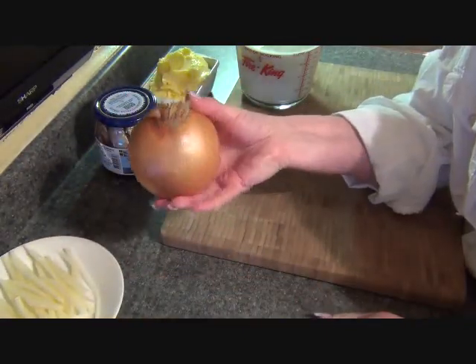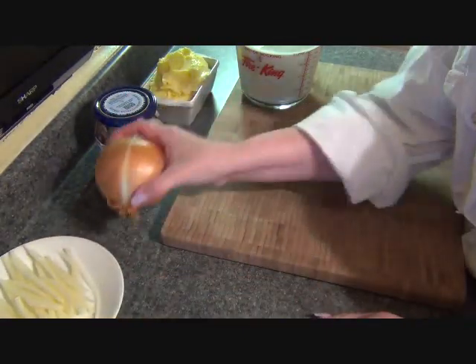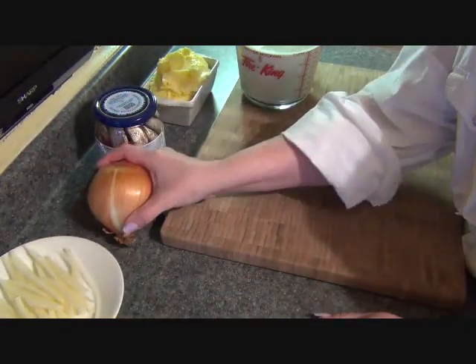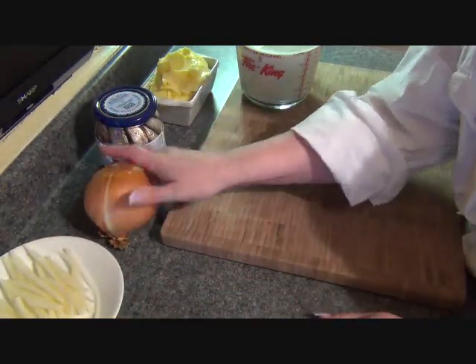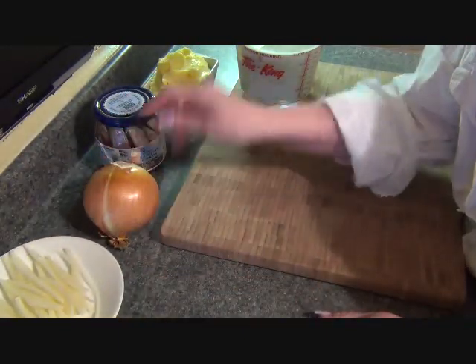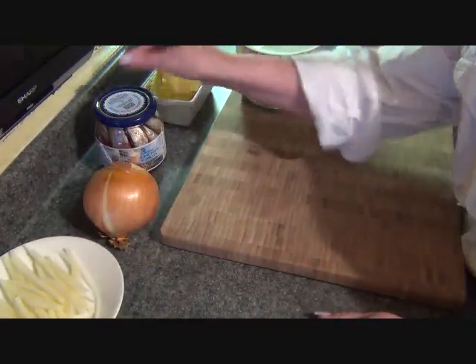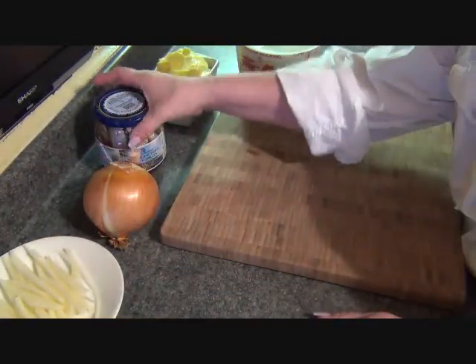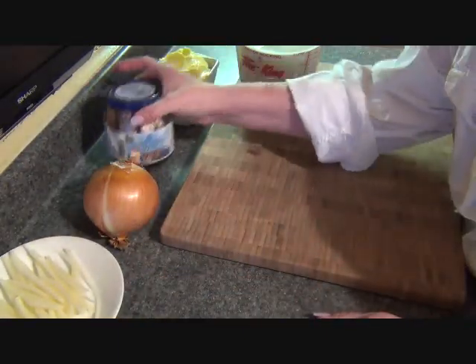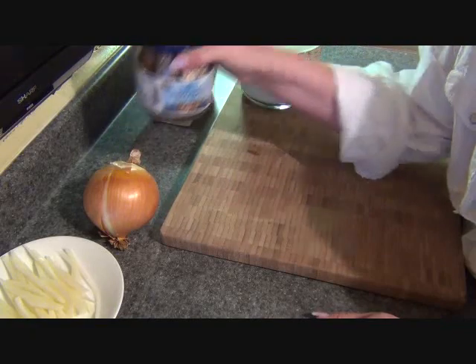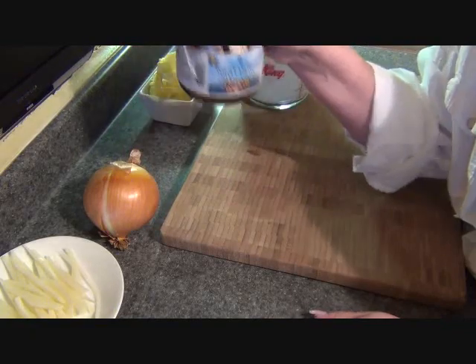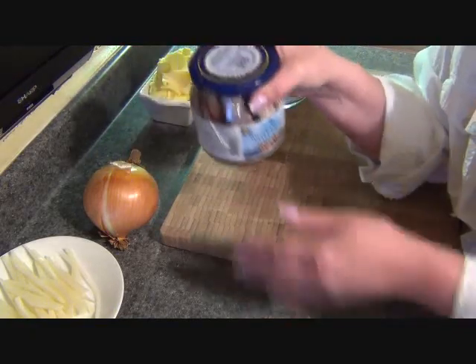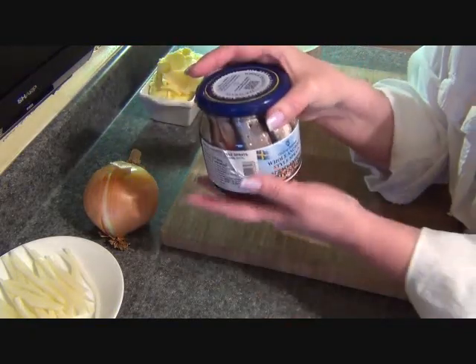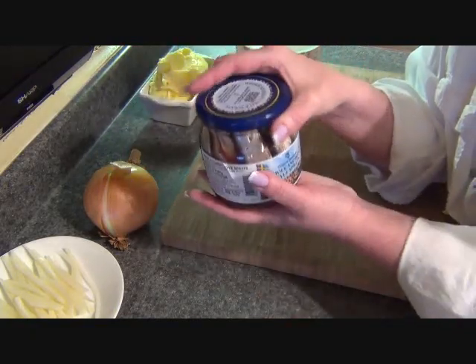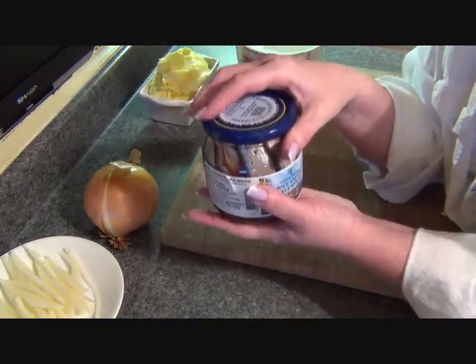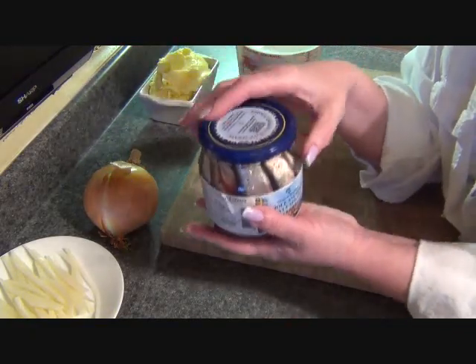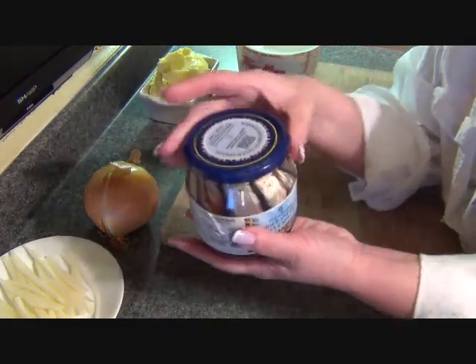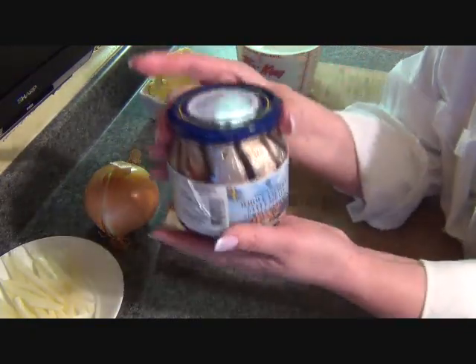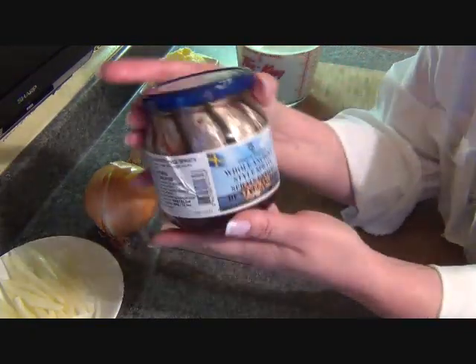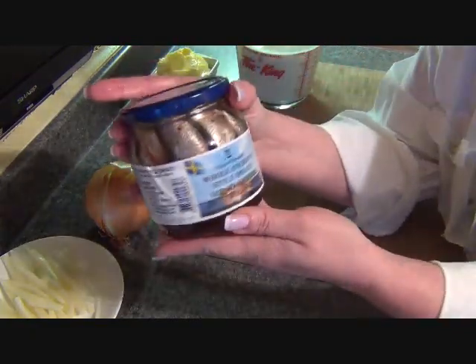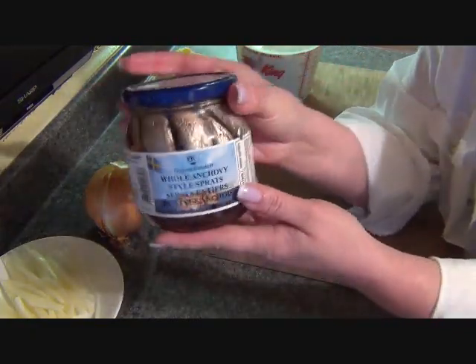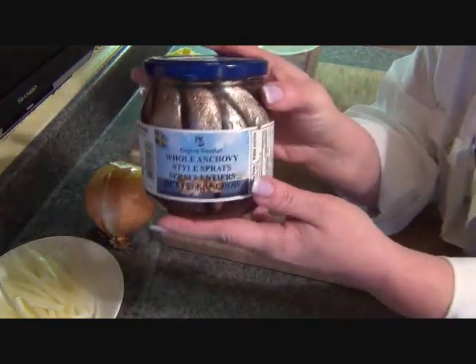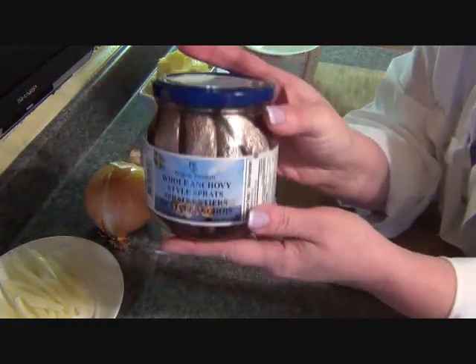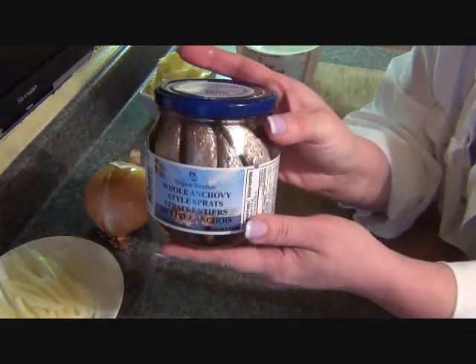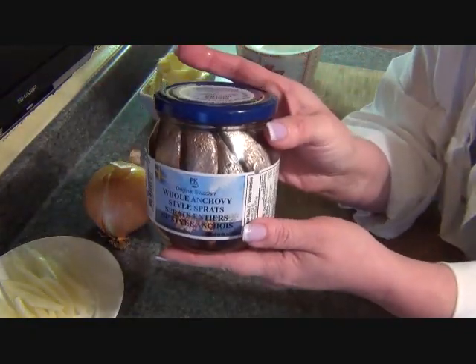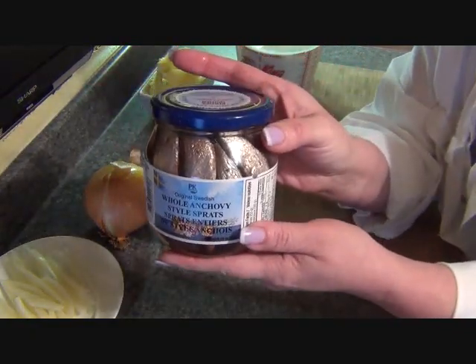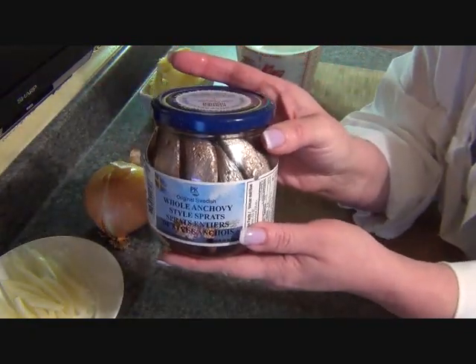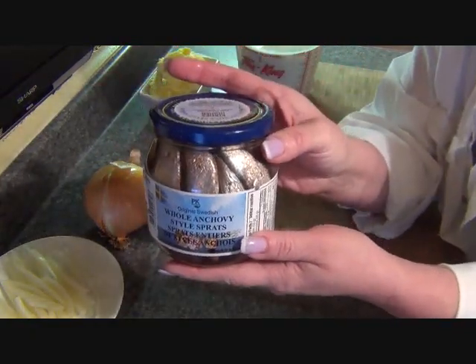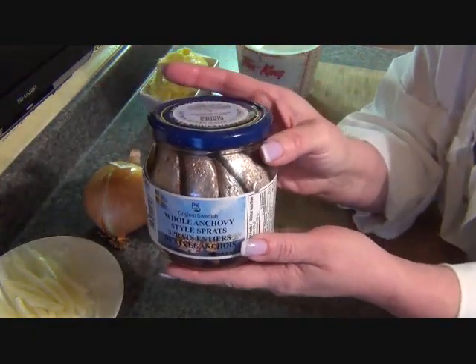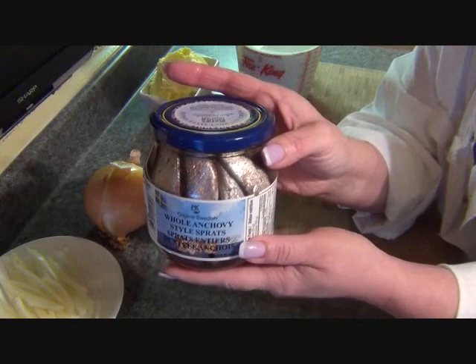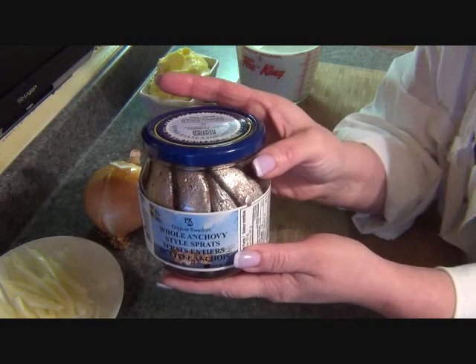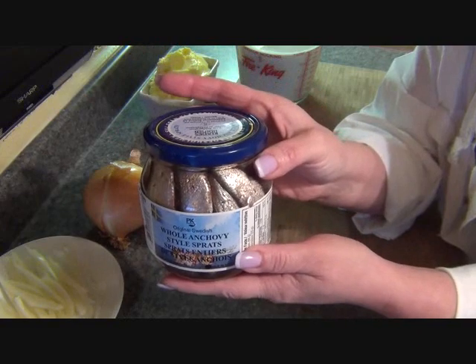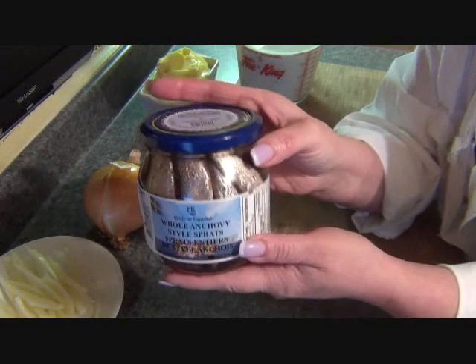We're also going to need onion — I use white onion. And don't run away, we're going to use anchovies. Yes, anchovies.